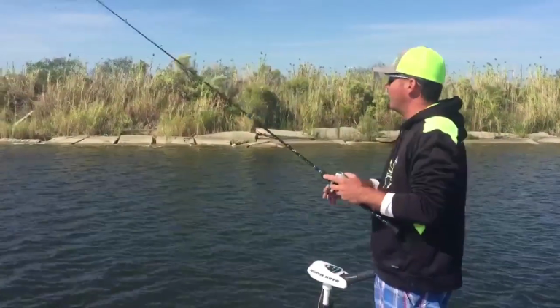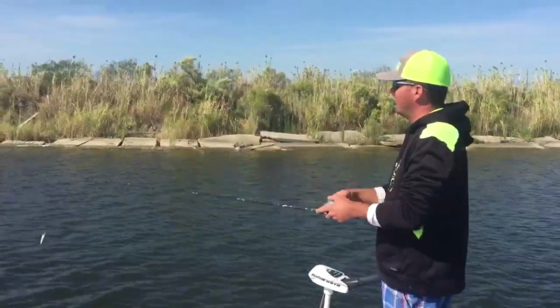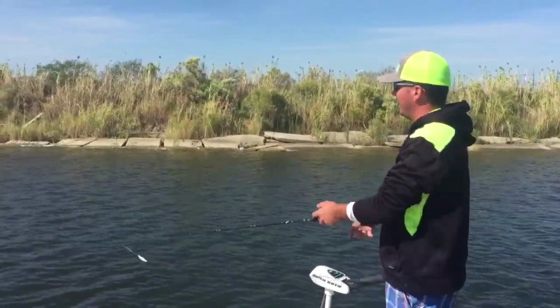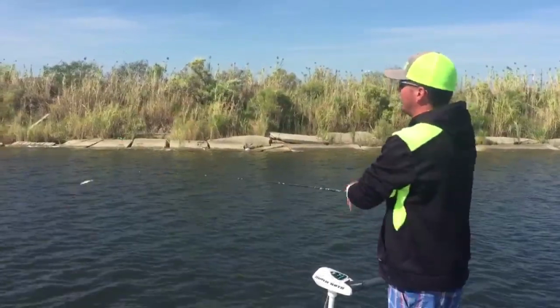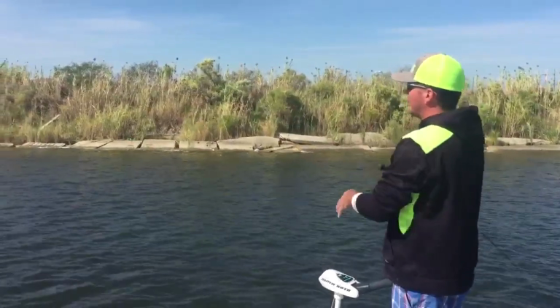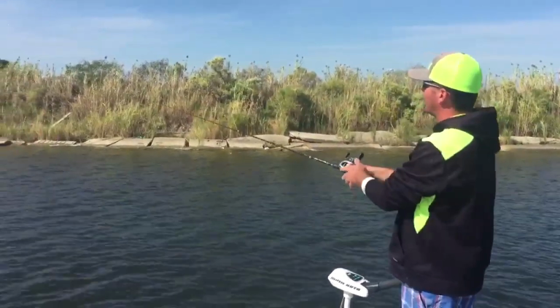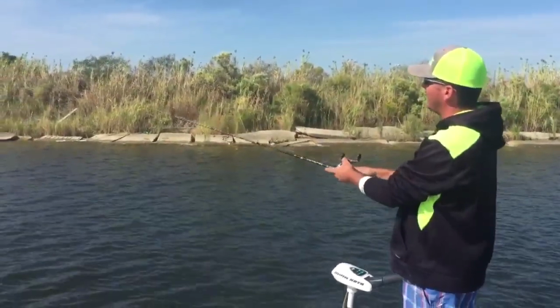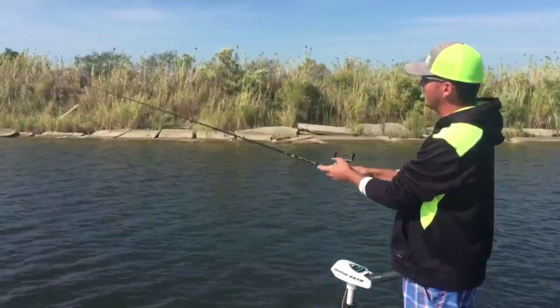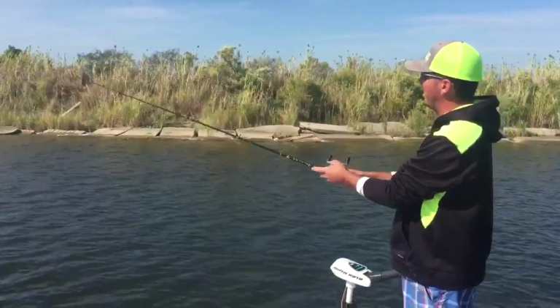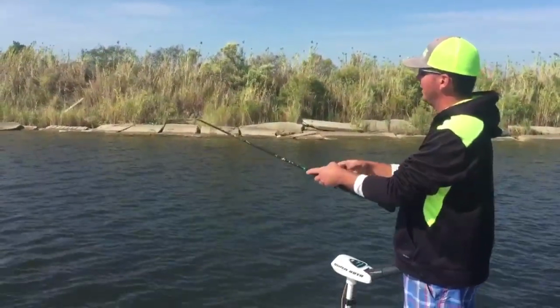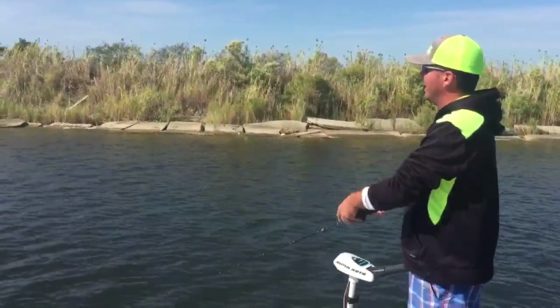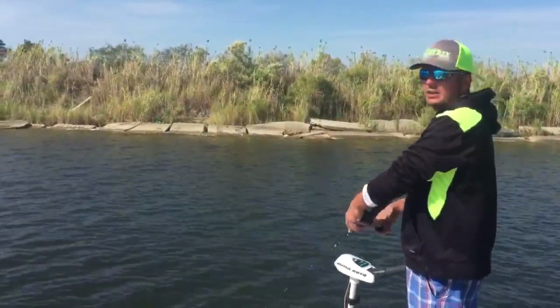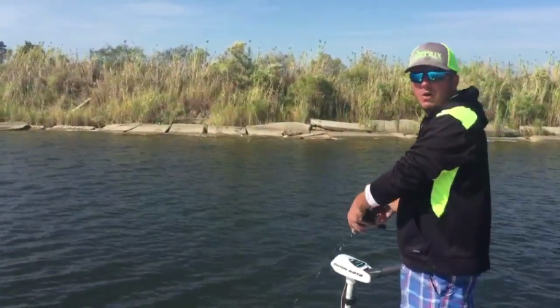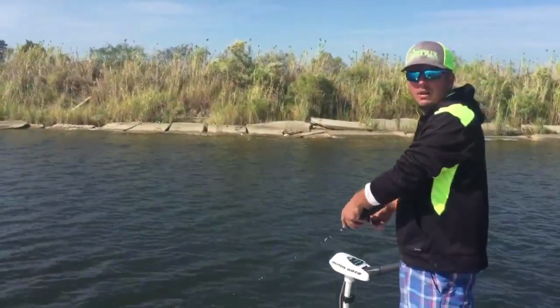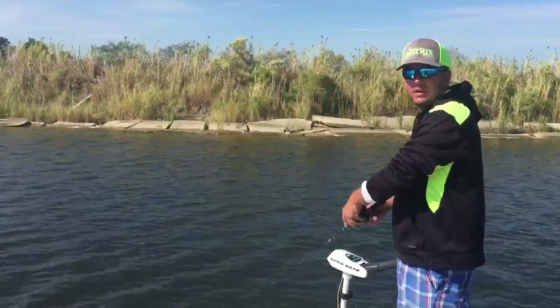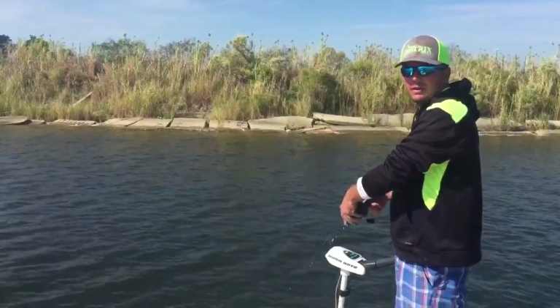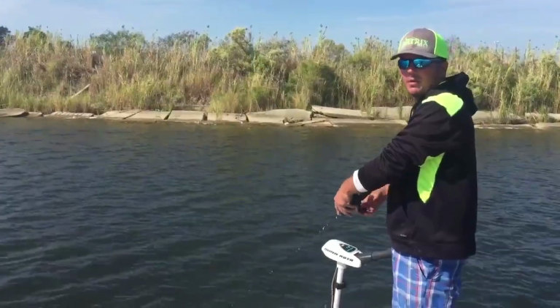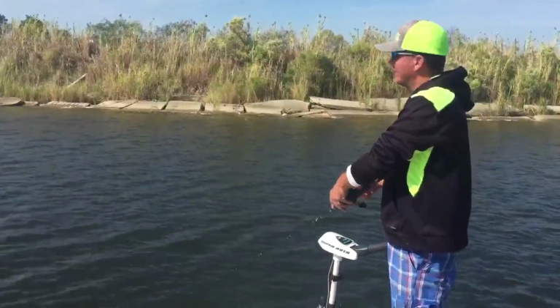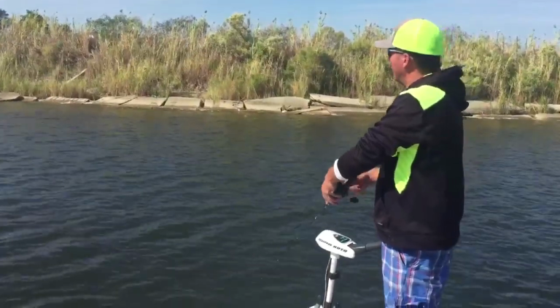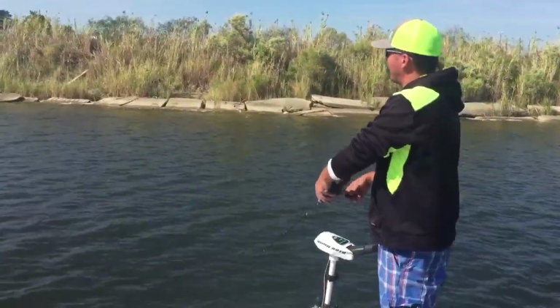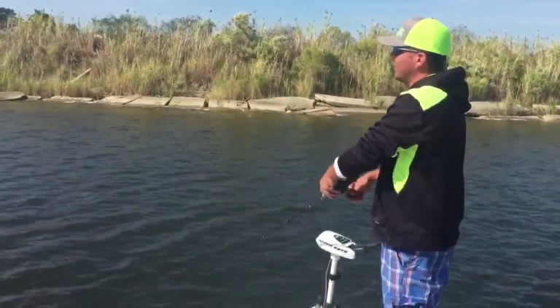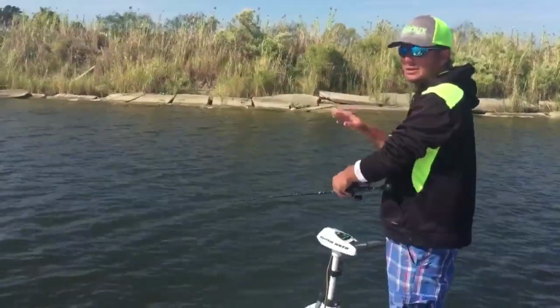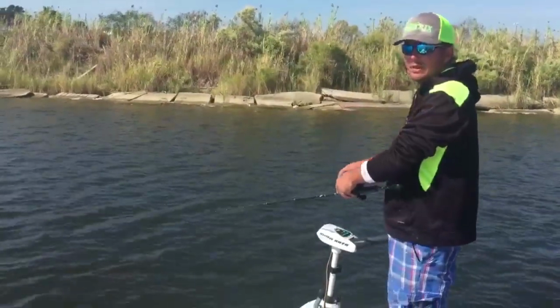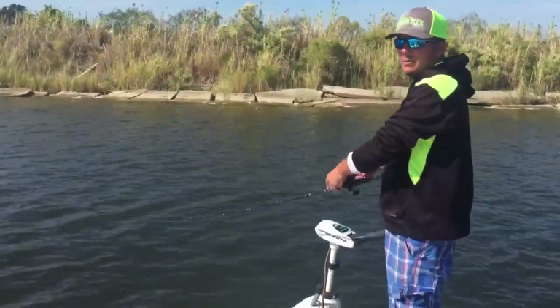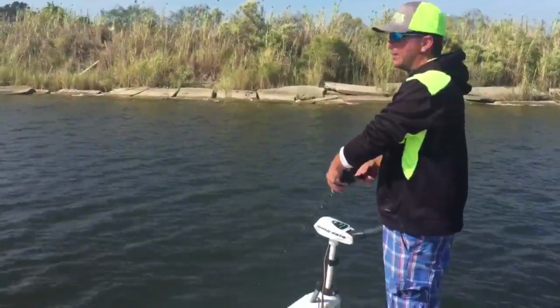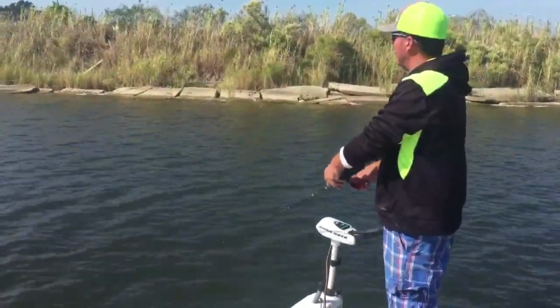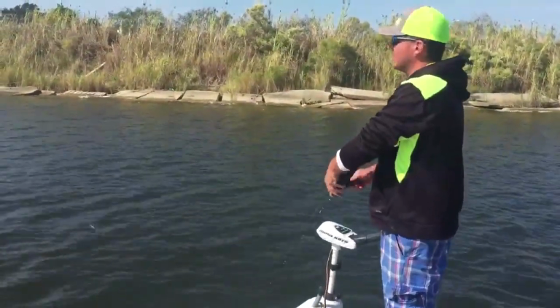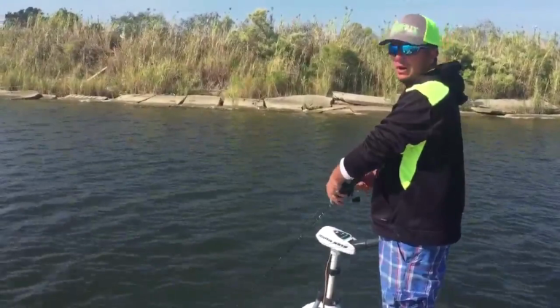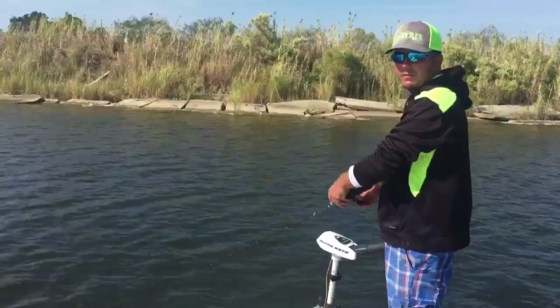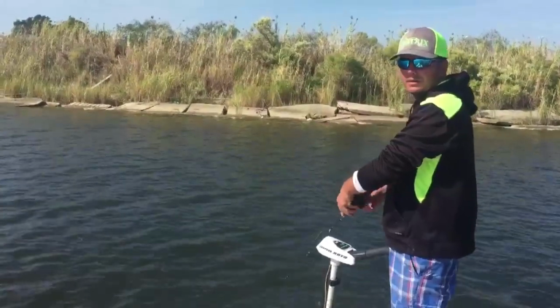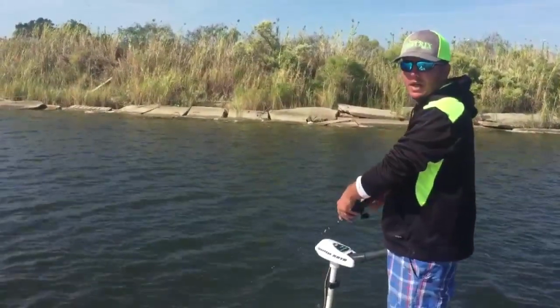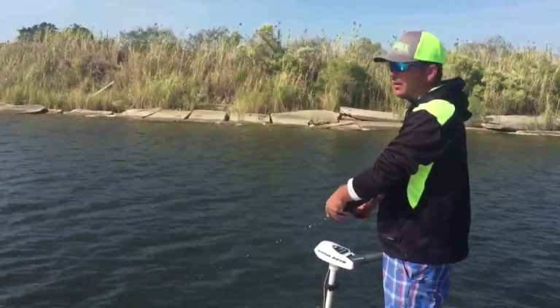The way you do it, you're just going to throw it up towards the bank and you're just going to walk the dog like you do with topwater, except this lure is suspended underwater.